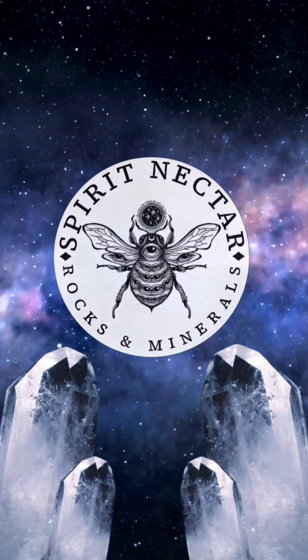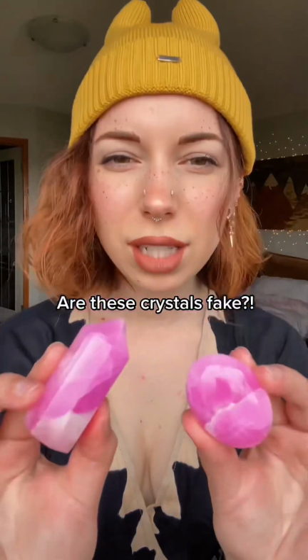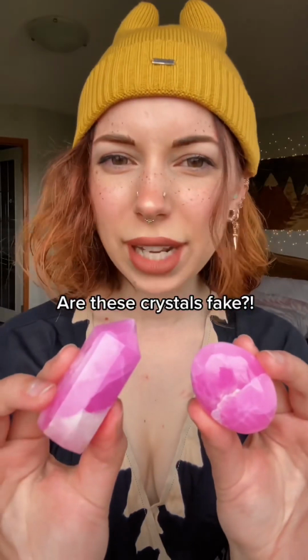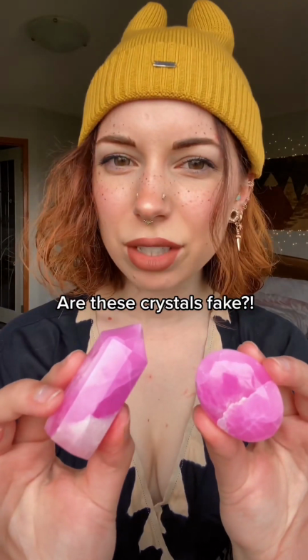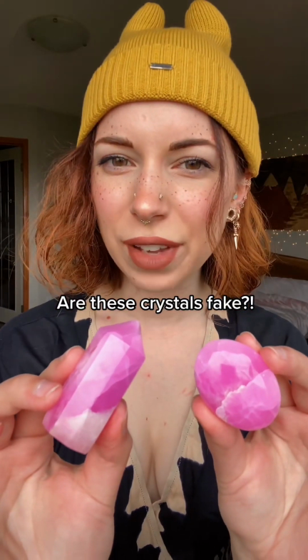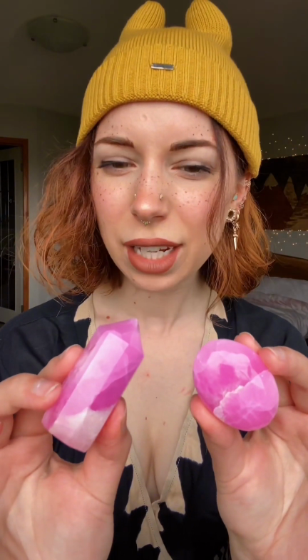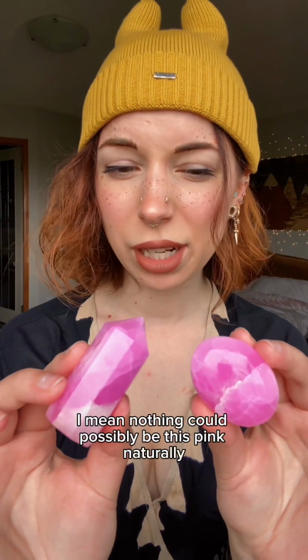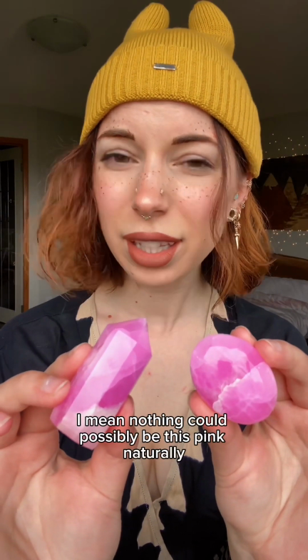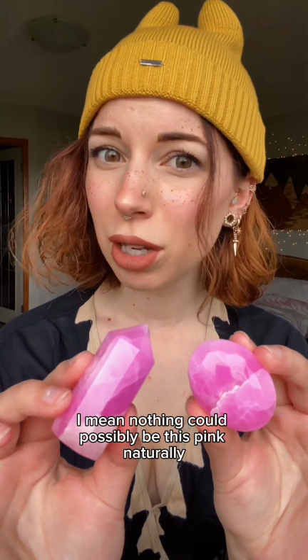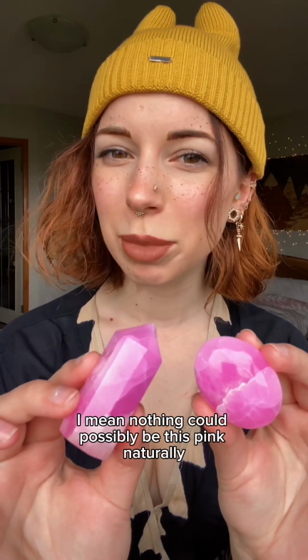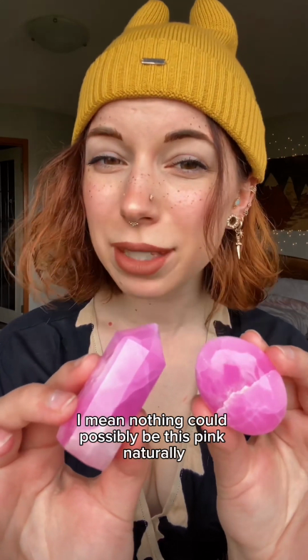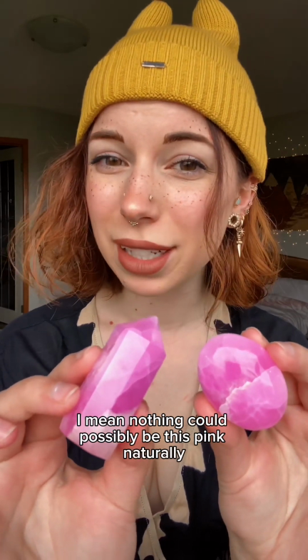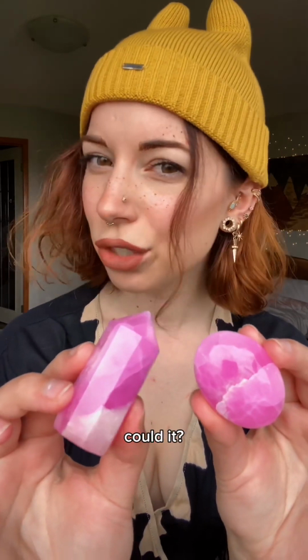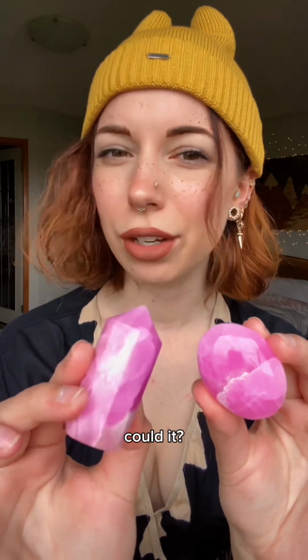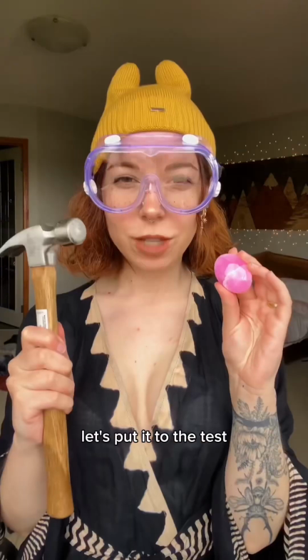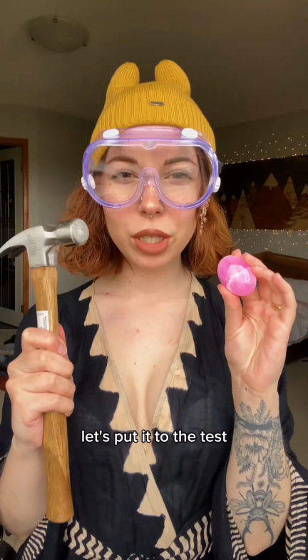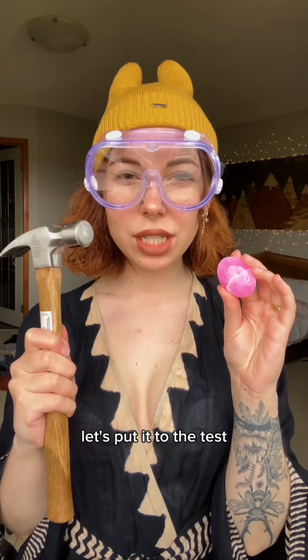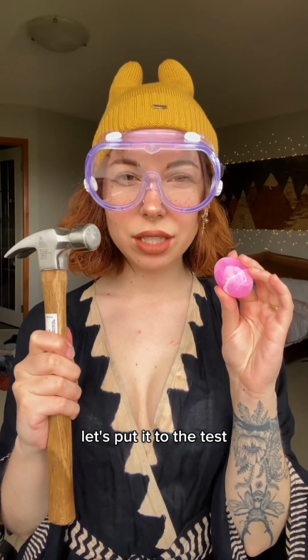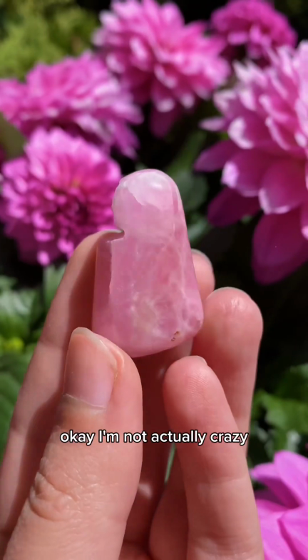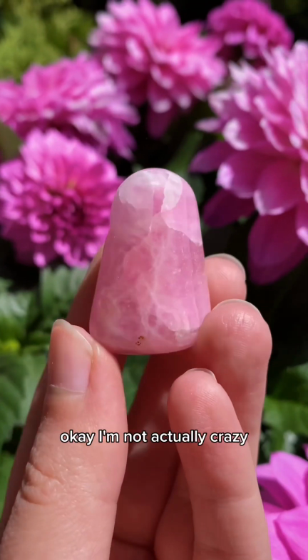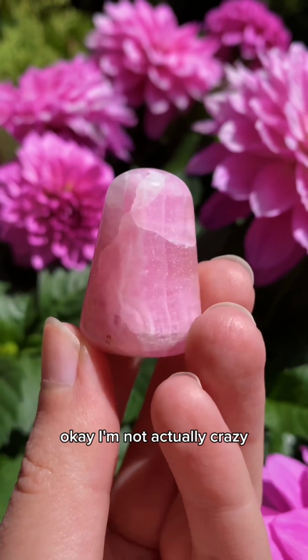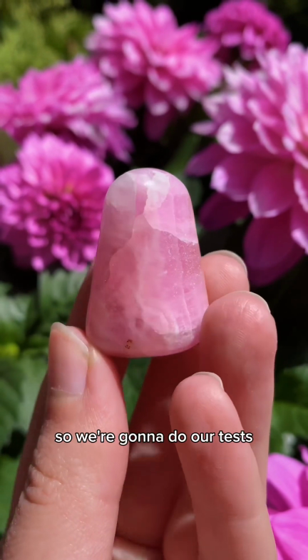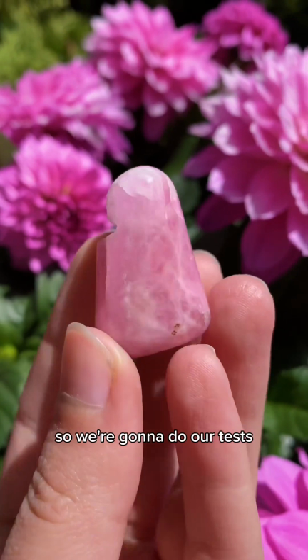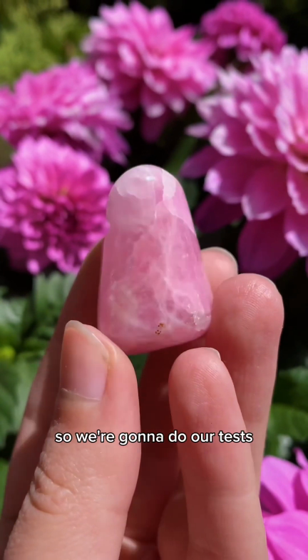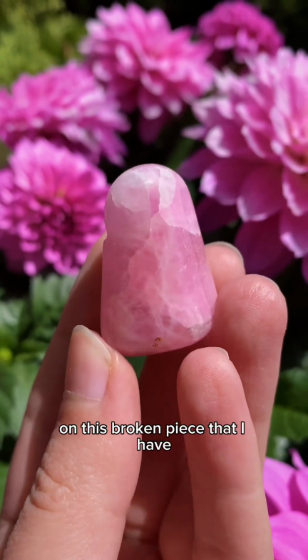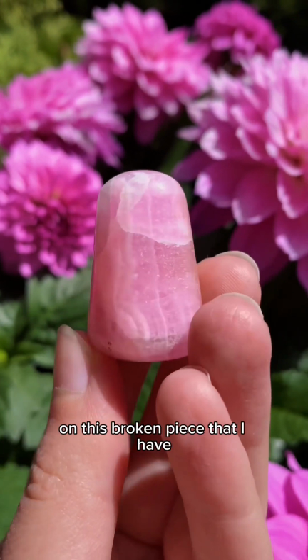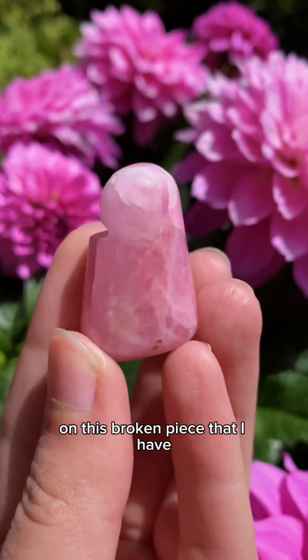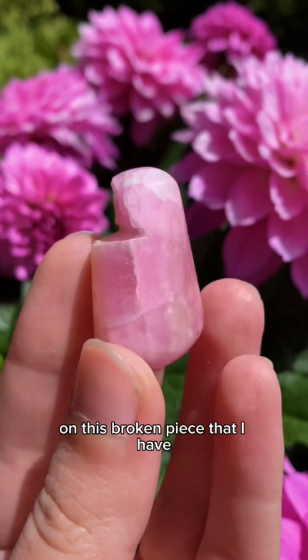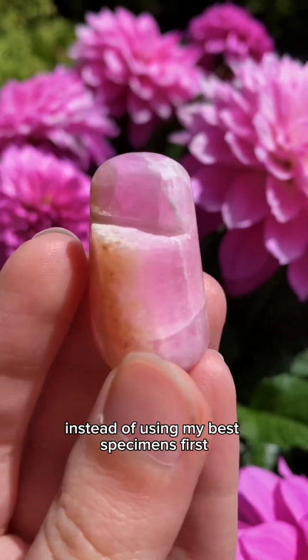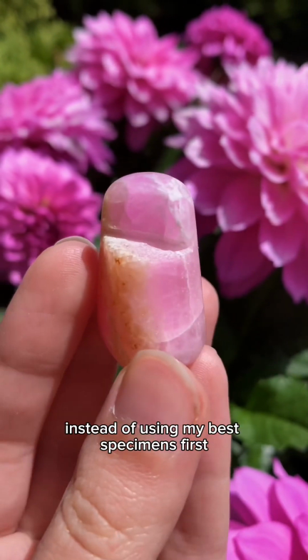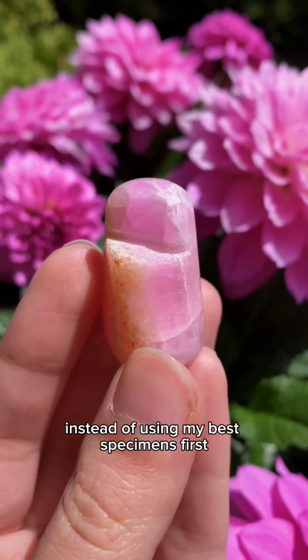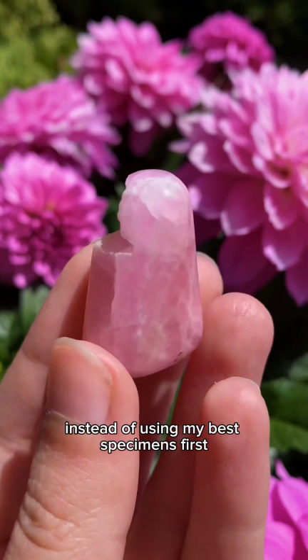Are these aragonite crystals fake? I mean, nothing could possibly be this pink naturally, could it? Let's put it to the test. I'm not actually crazy, so we're gonna do our tests on this broken piece that I have instead of using my best specimens.